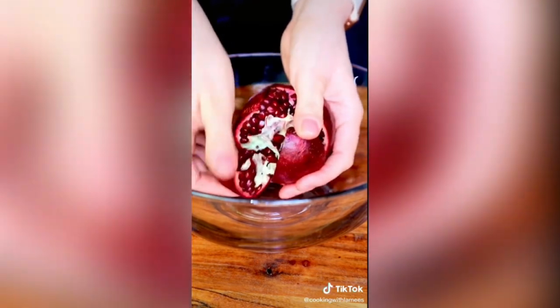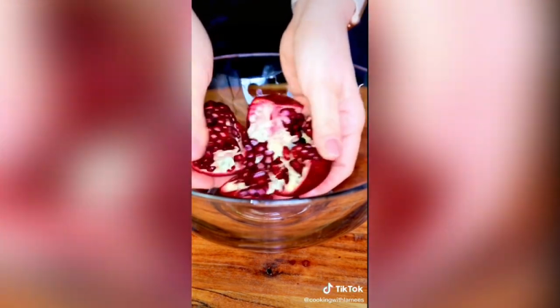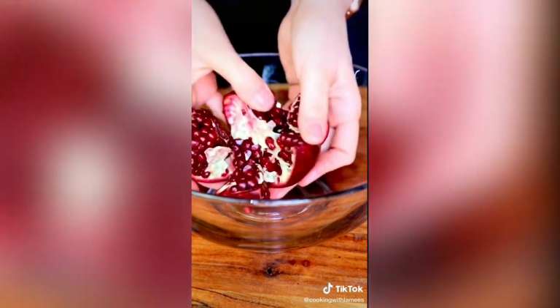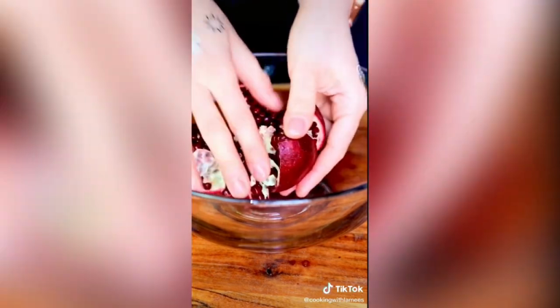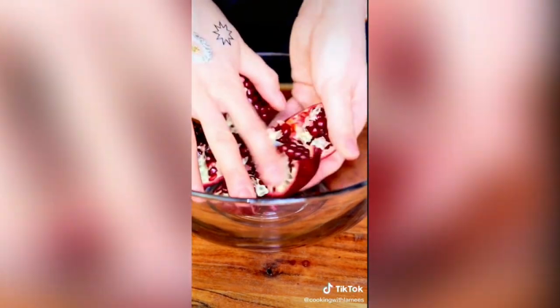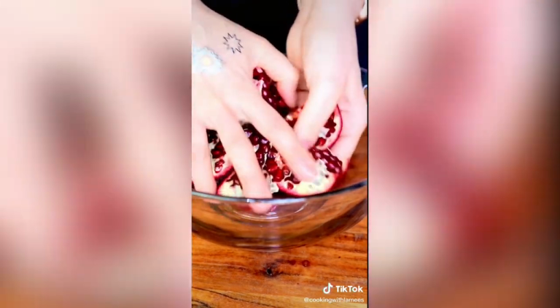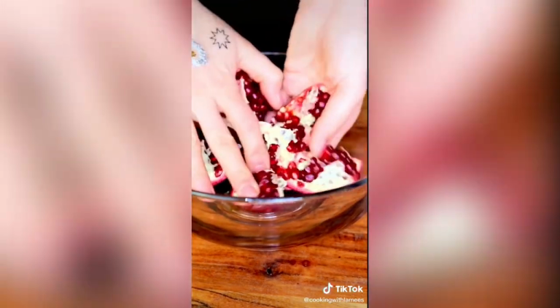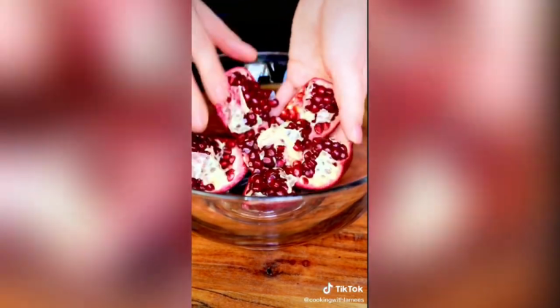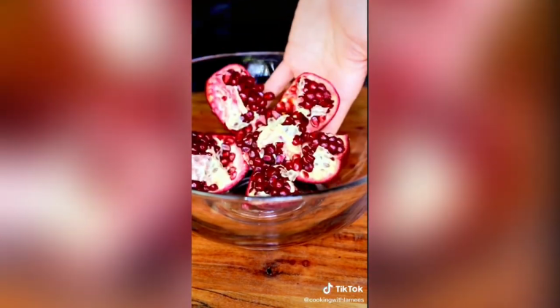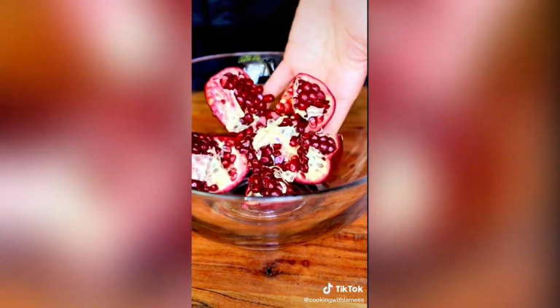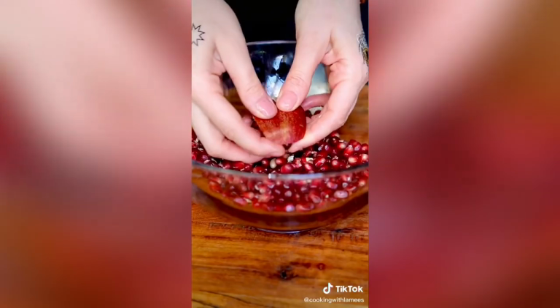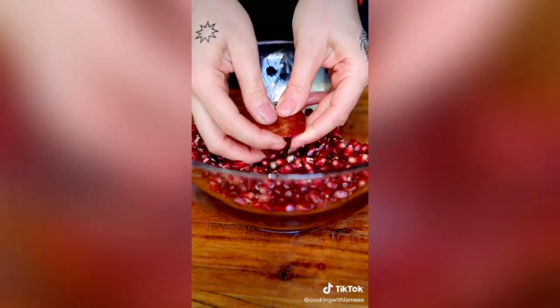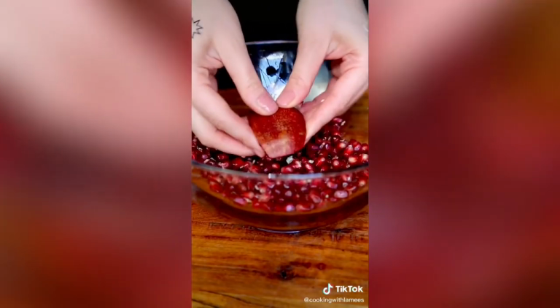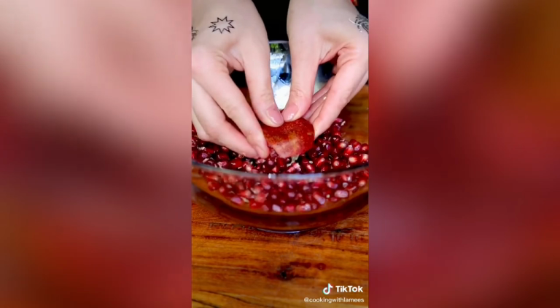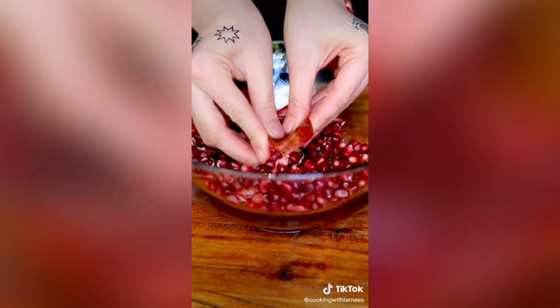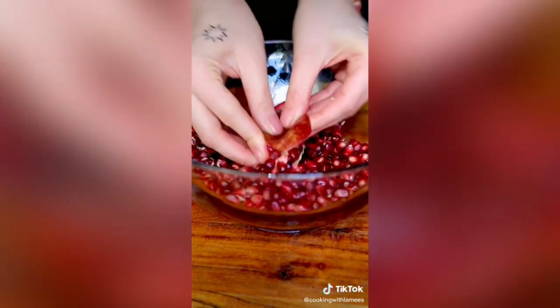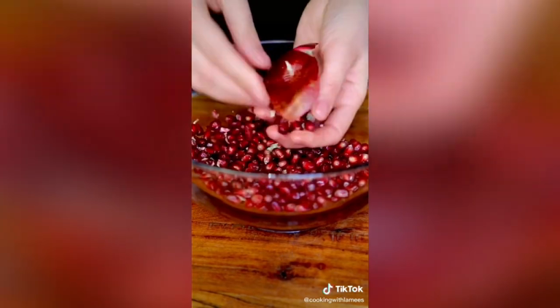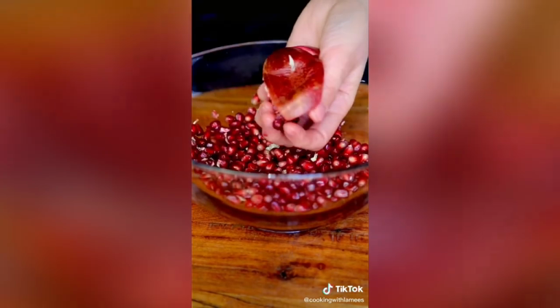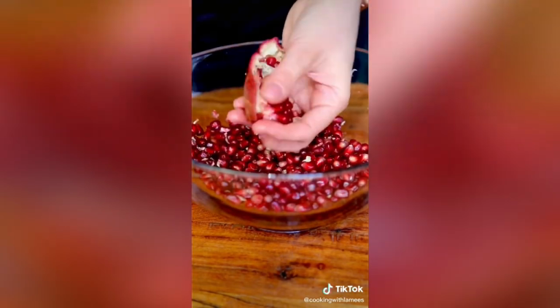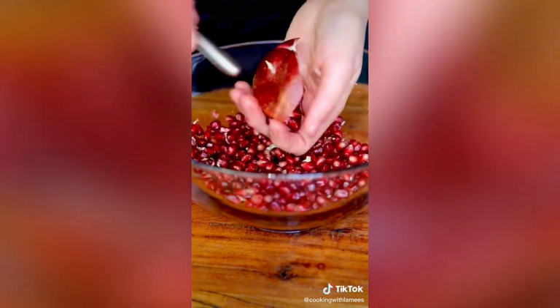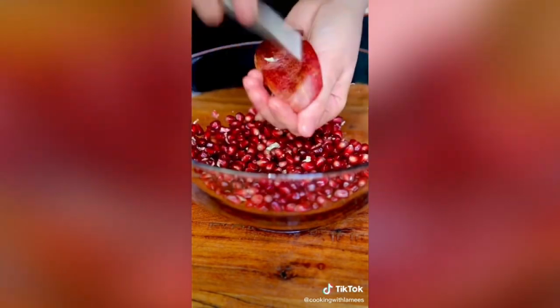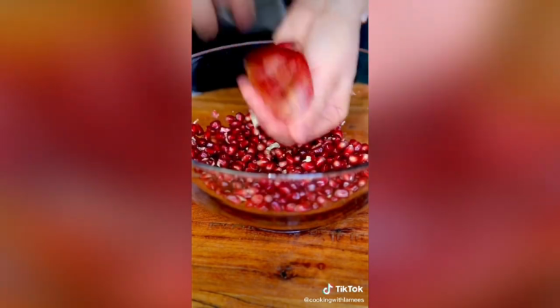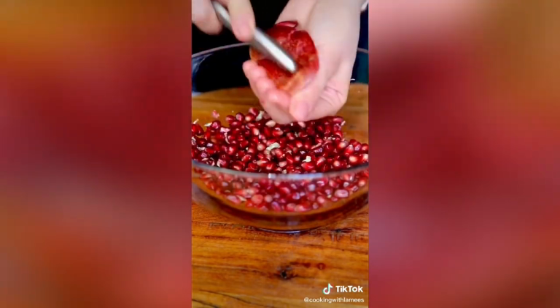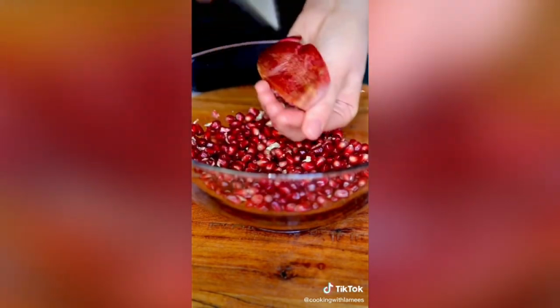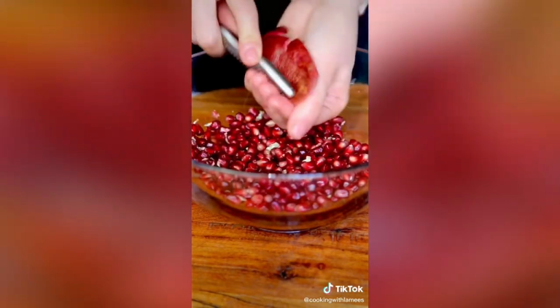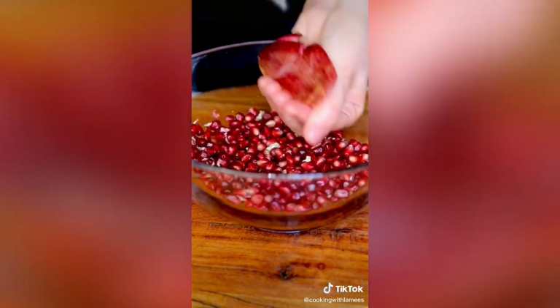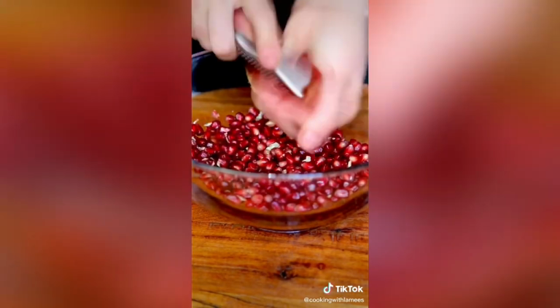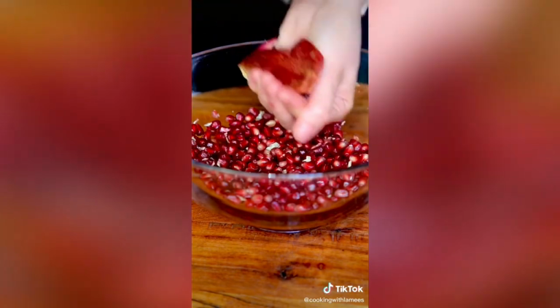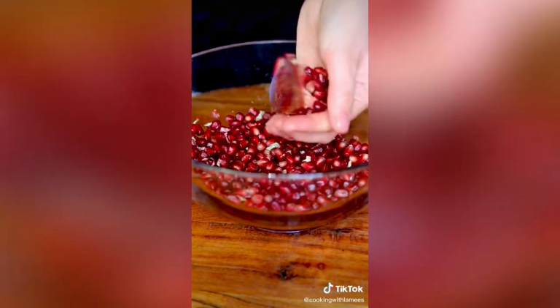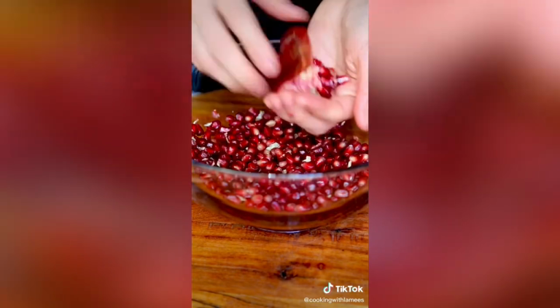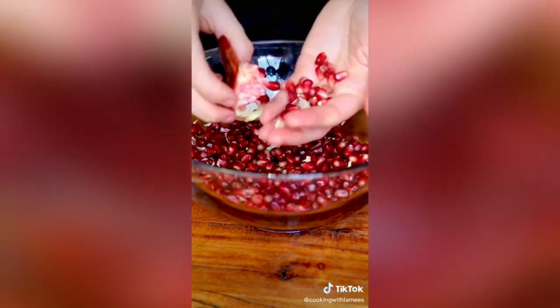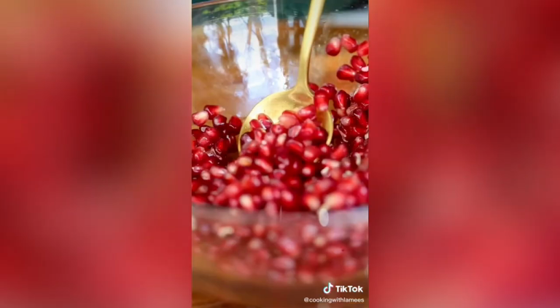Open it up and look how beautiful it looks — it looks like a flower. Now with a heavy object like the handle of a knife, smack it gently until all seeds are removed from the skin. No water, no red juice mess on your hands. Enjoy!